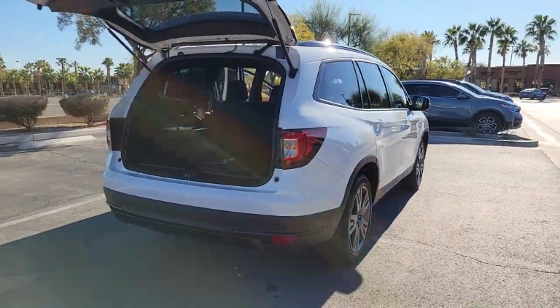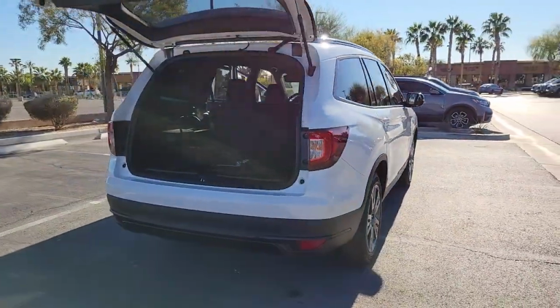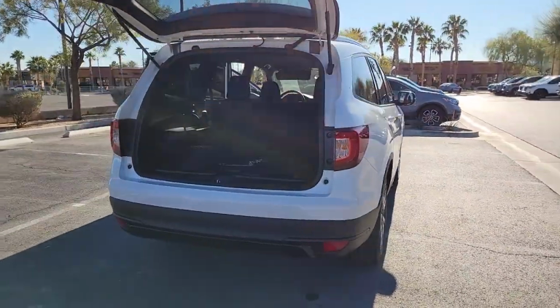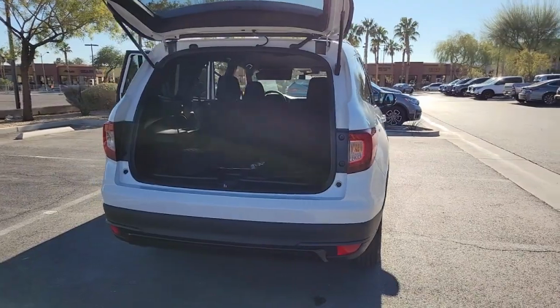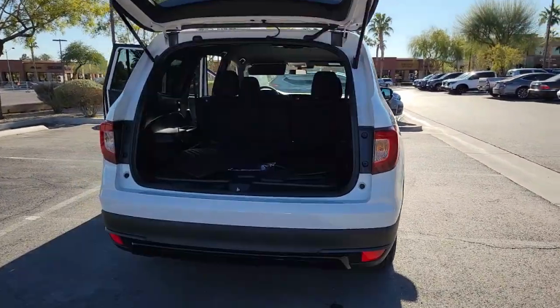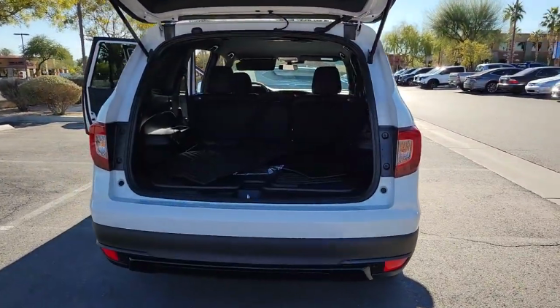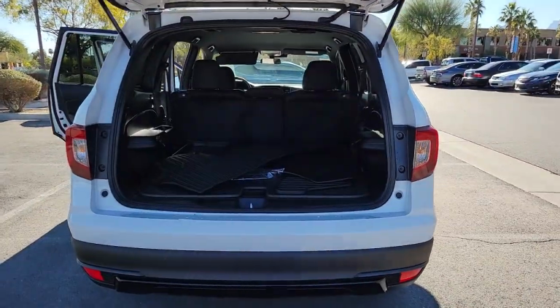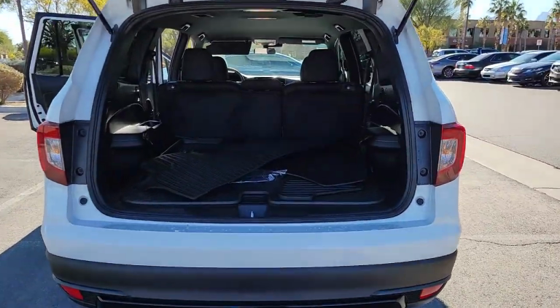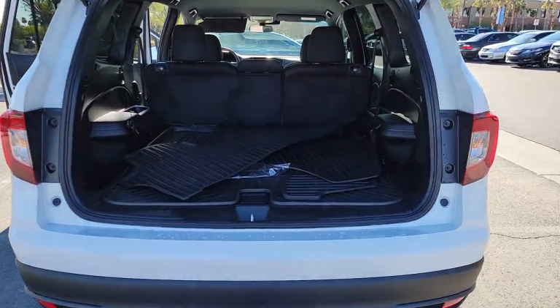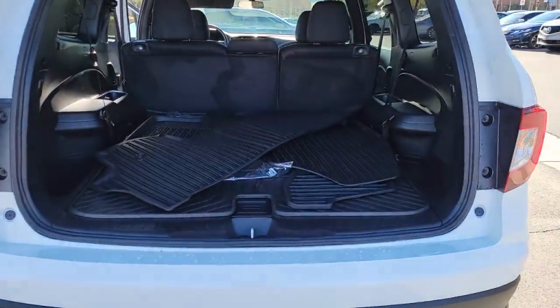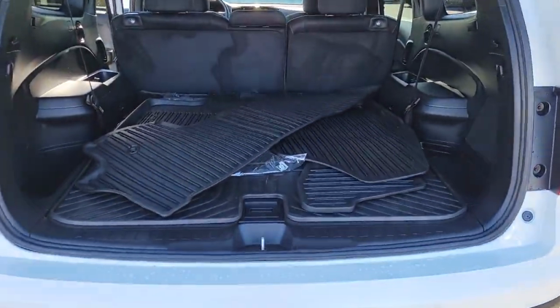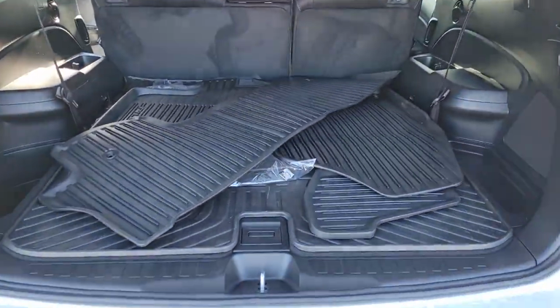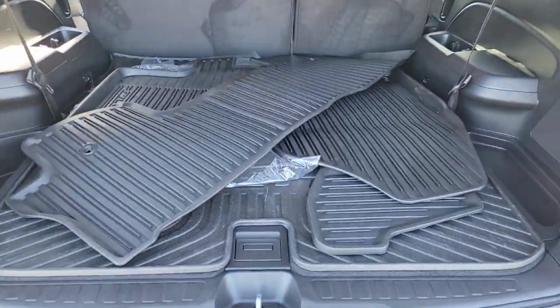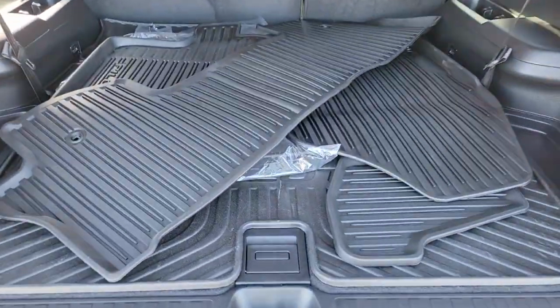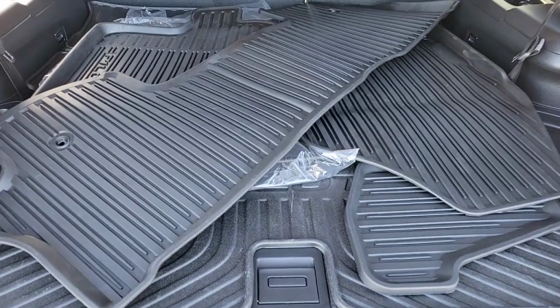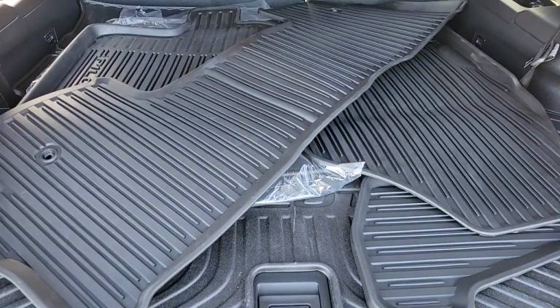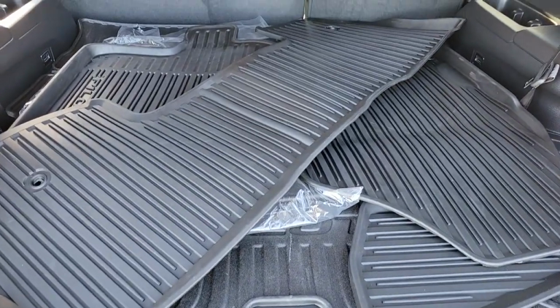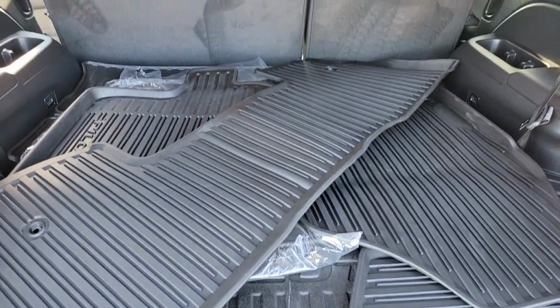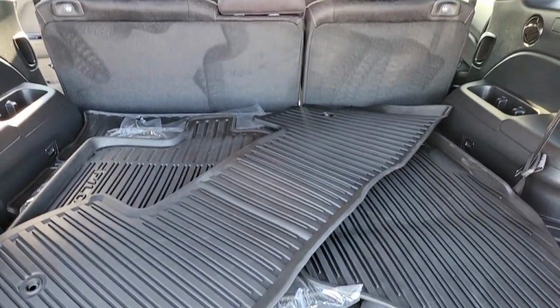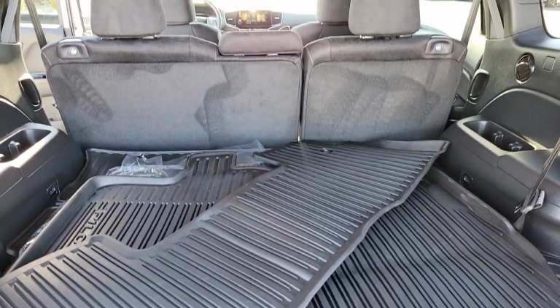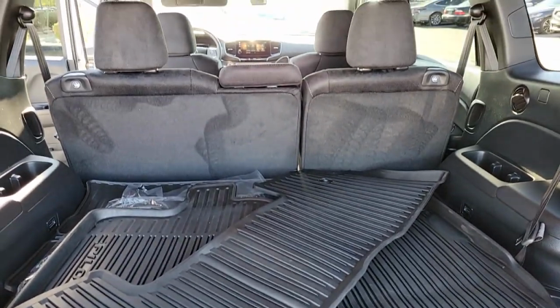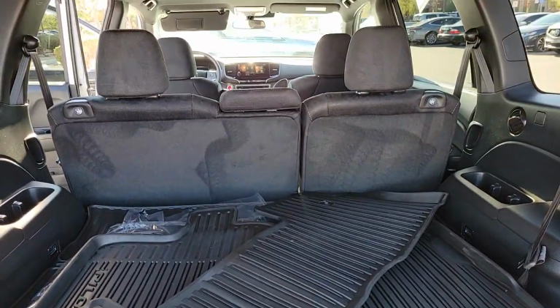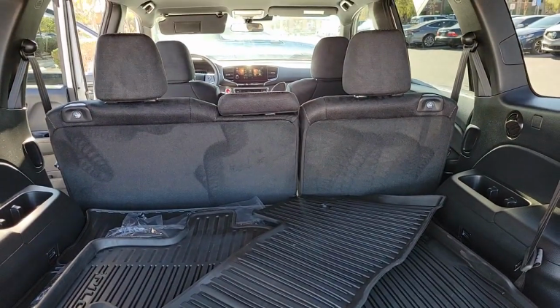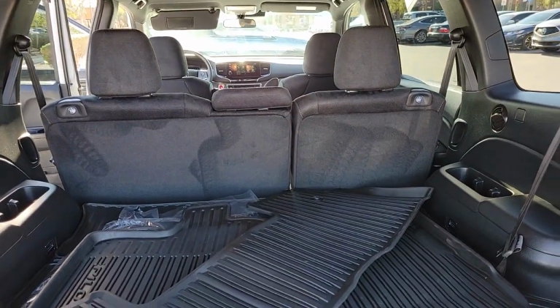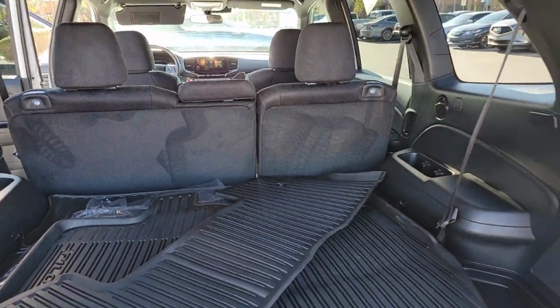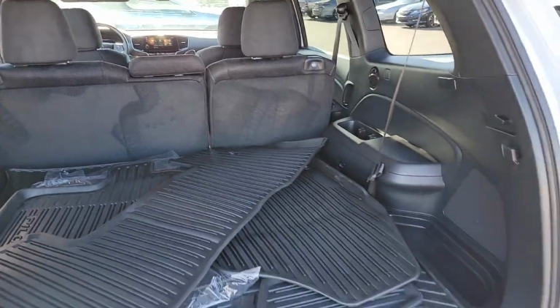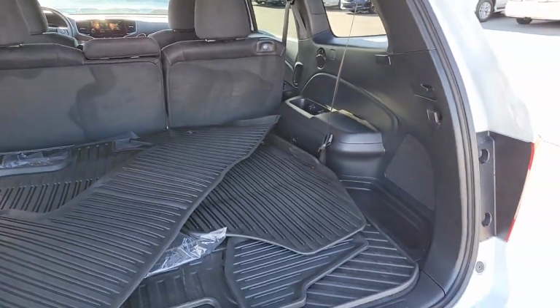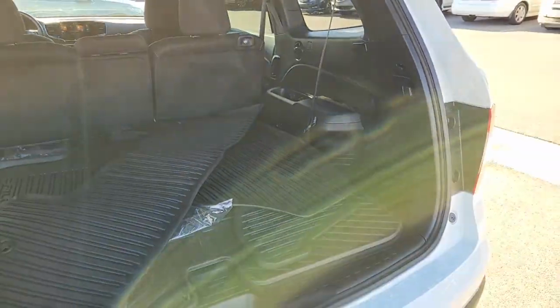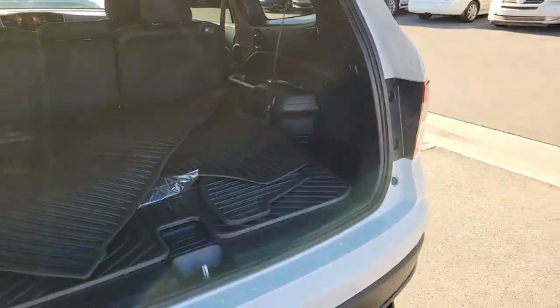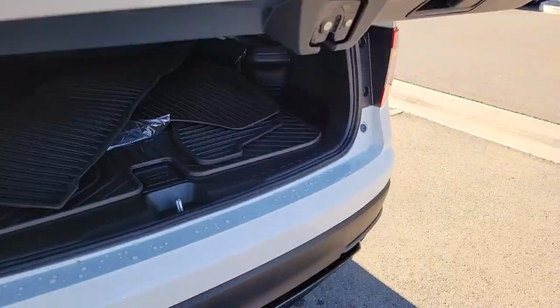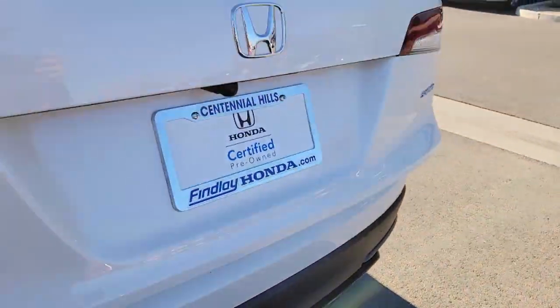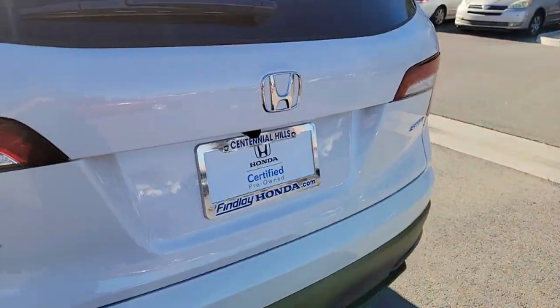This Pilot is versatile, spacious, and designed for all-weather adventure, as well as comfortable cruising. With all-wheel drive and advanced safety technology, this is the family-friendly SUV you've been waiting for.